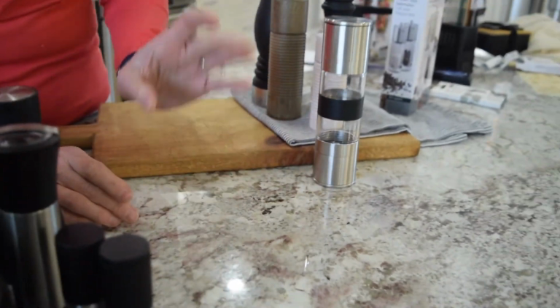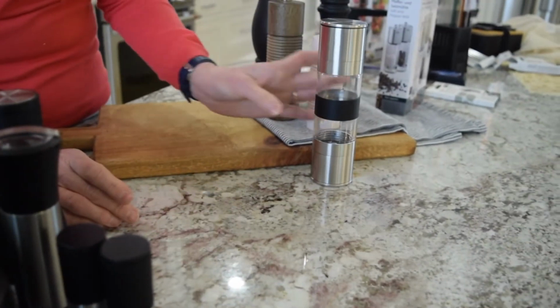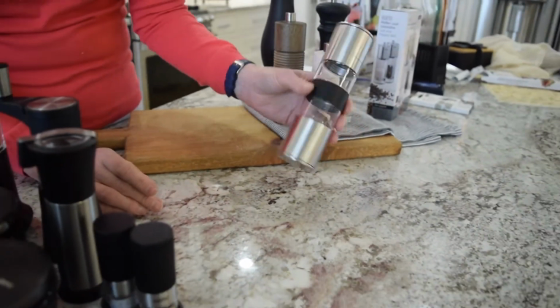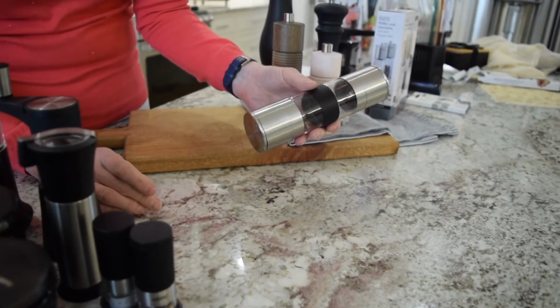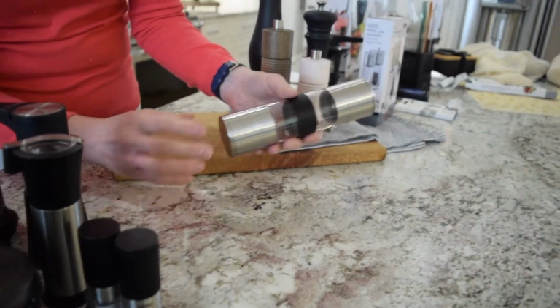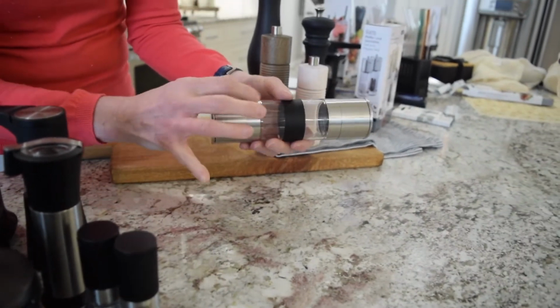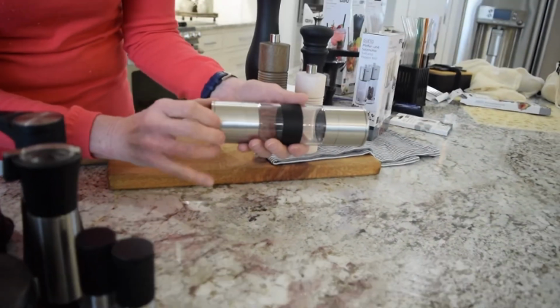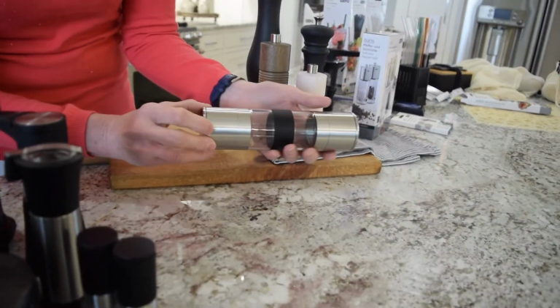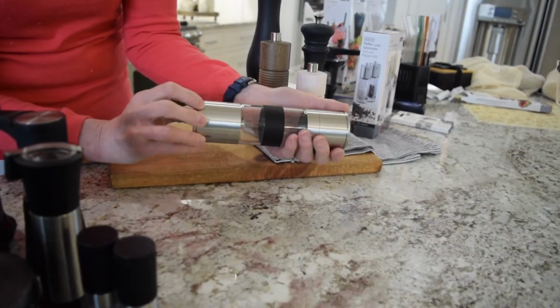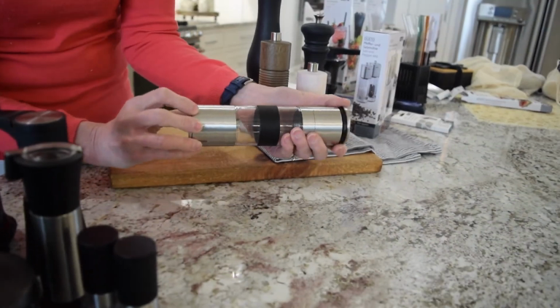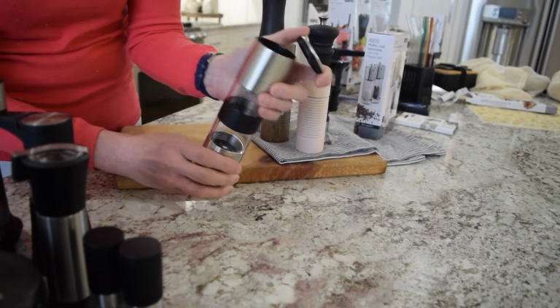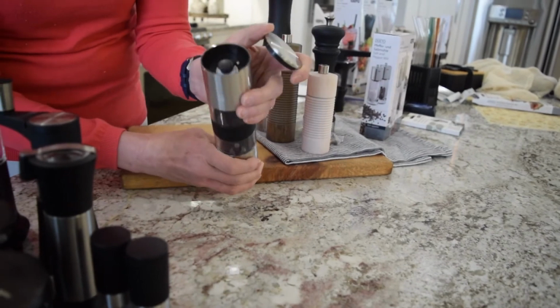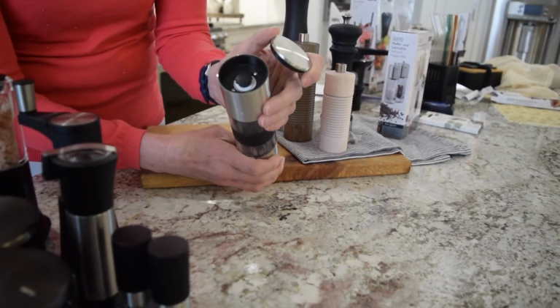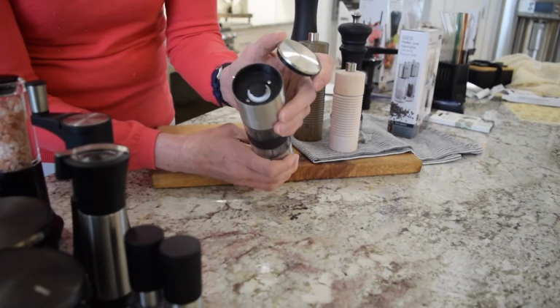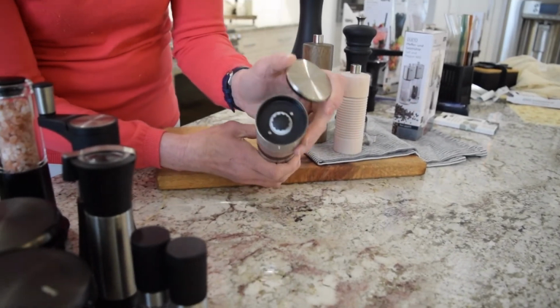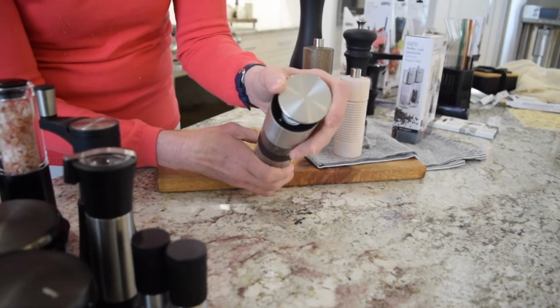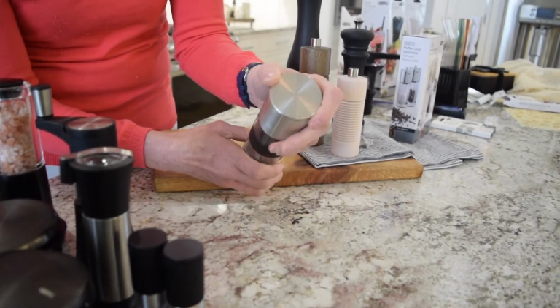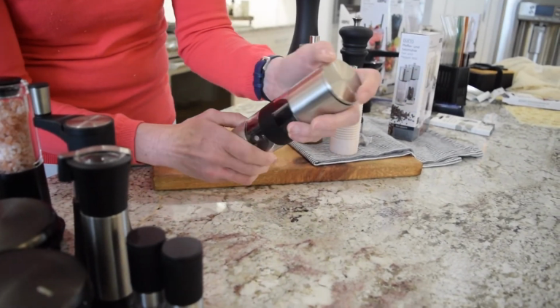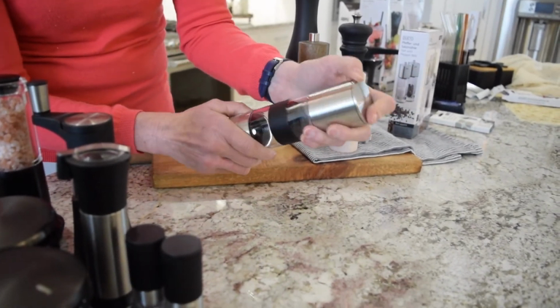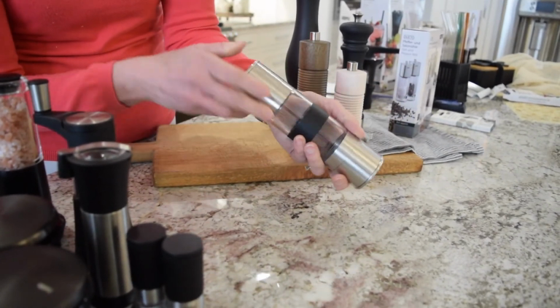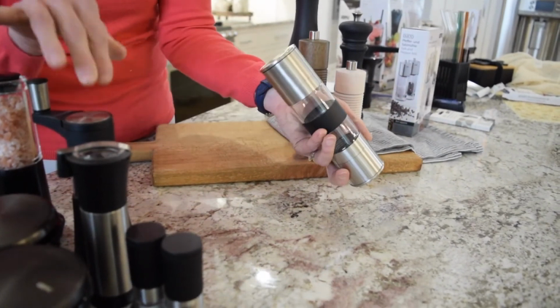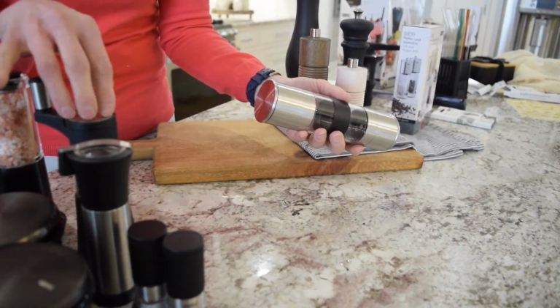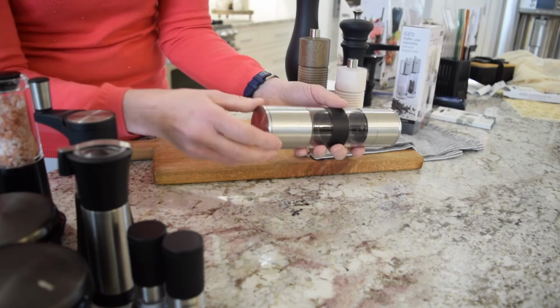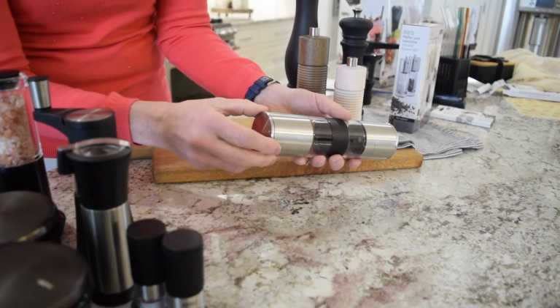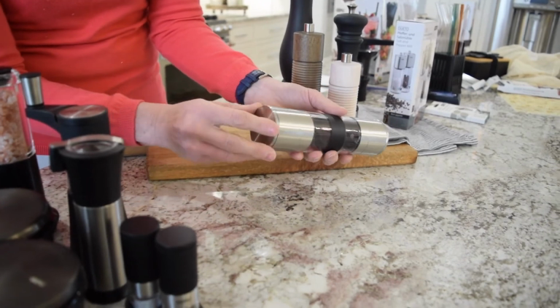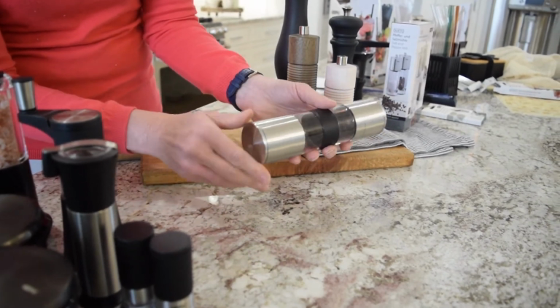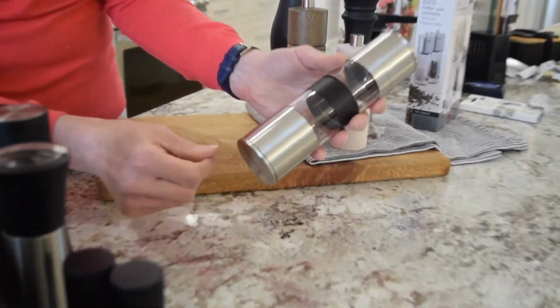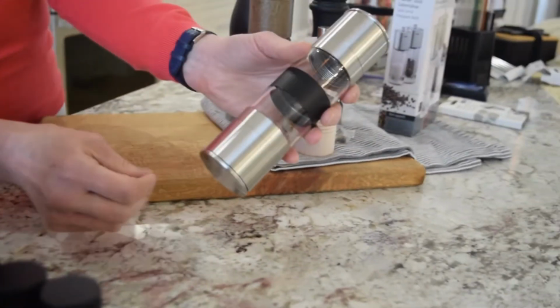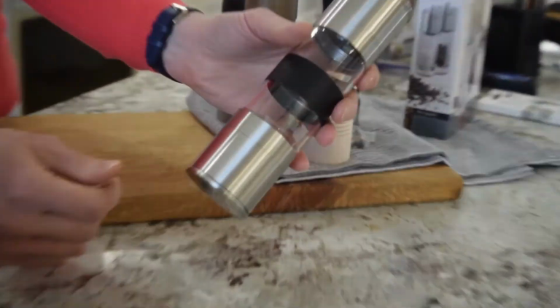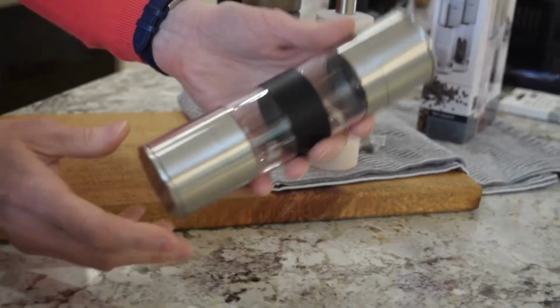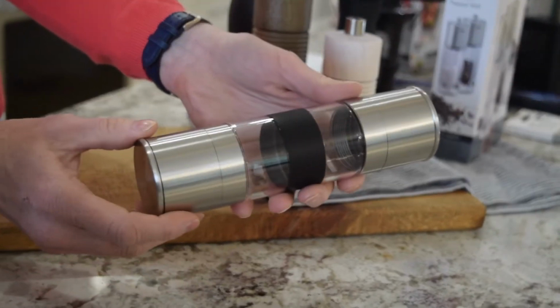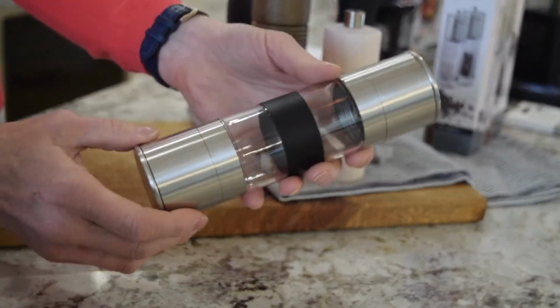This is new this year. One side is pepper, one side is salt, ceramic grinder — the same ceramic grinder as the Aromatico. It's brand new.